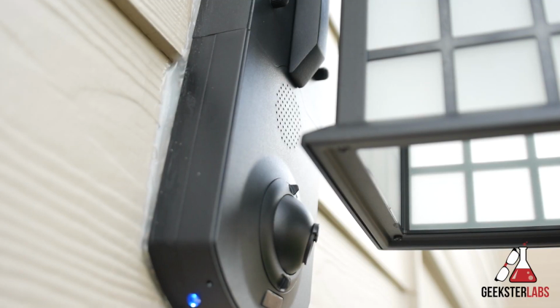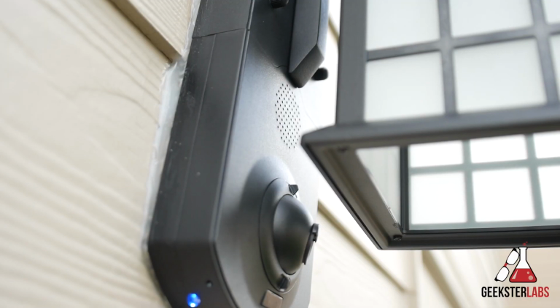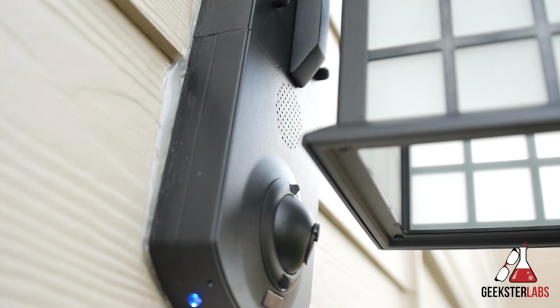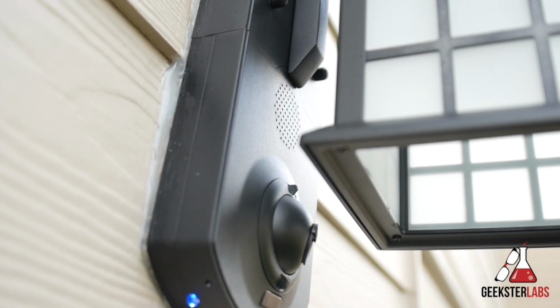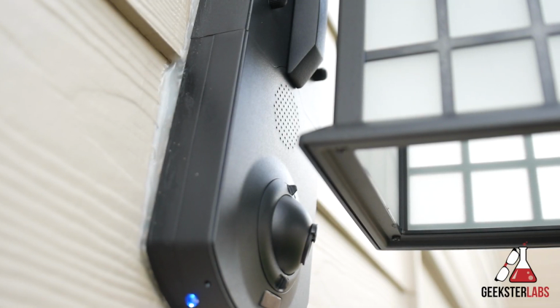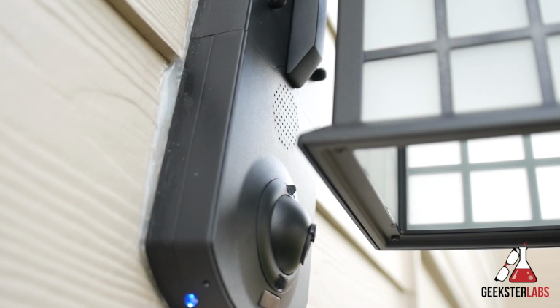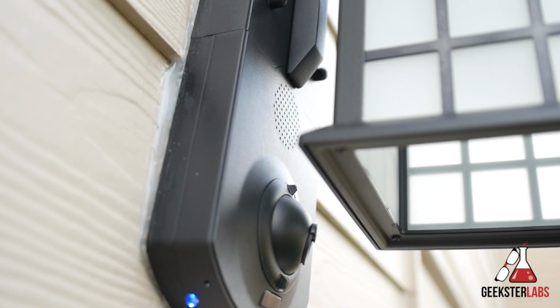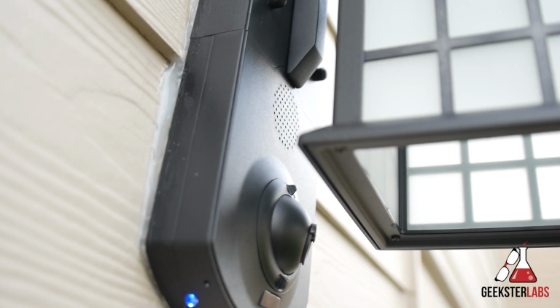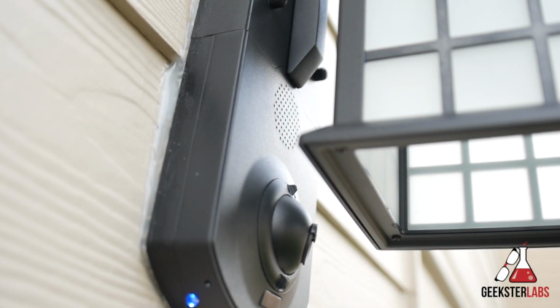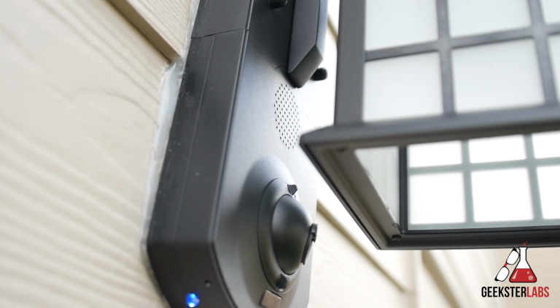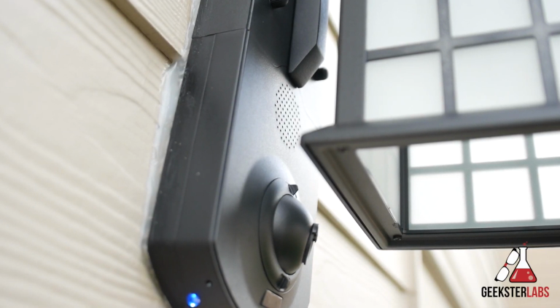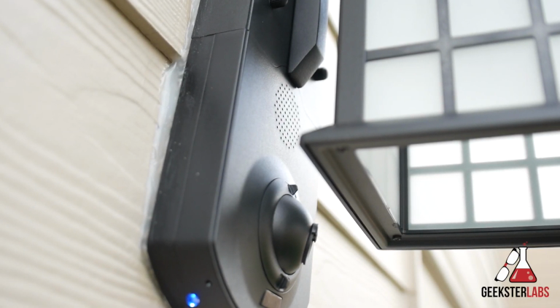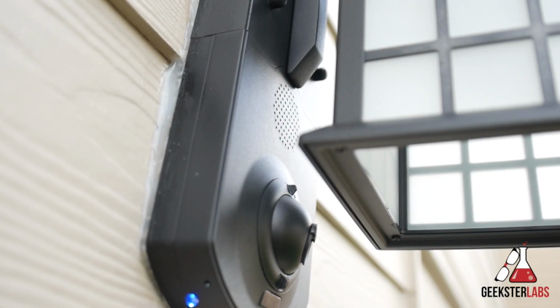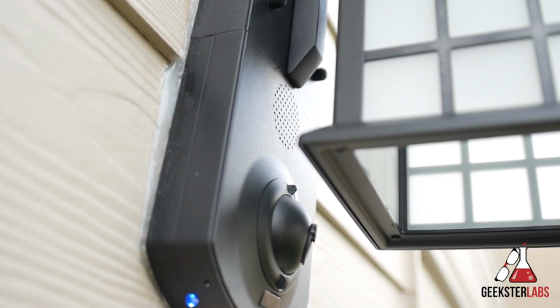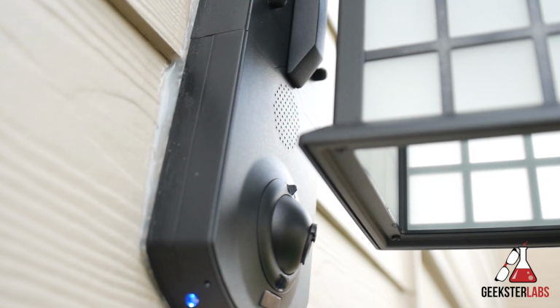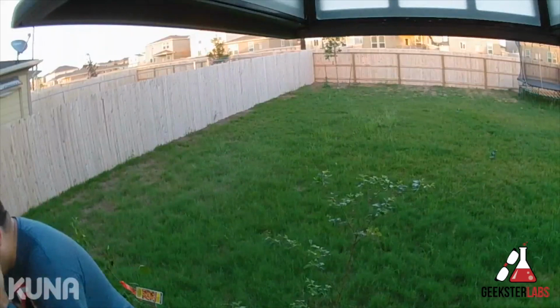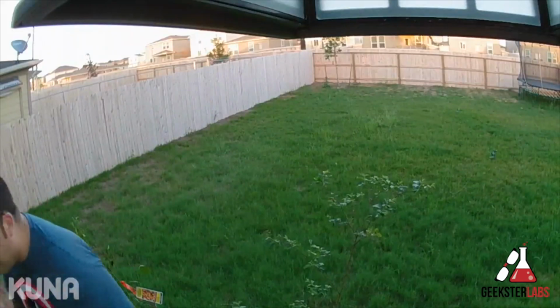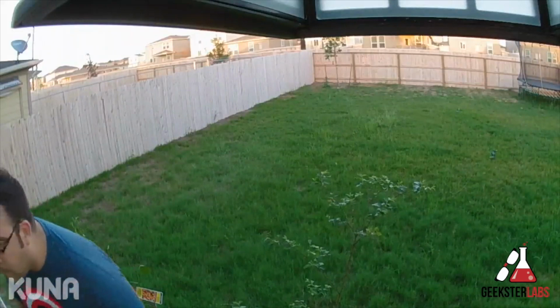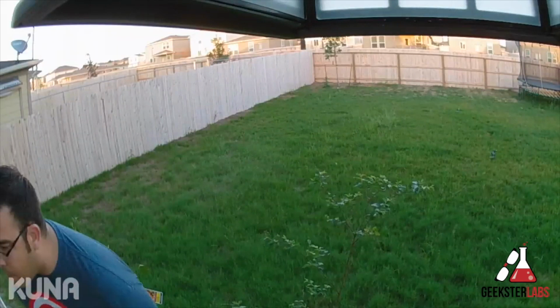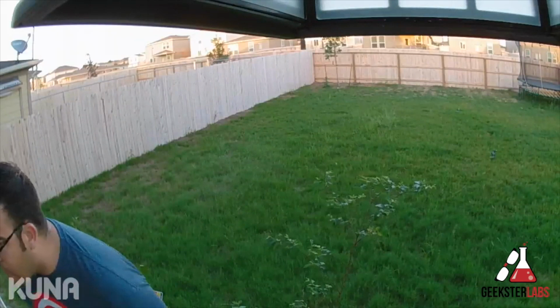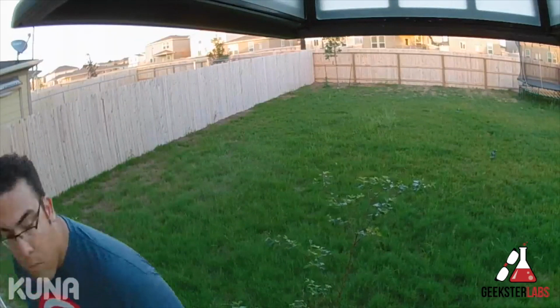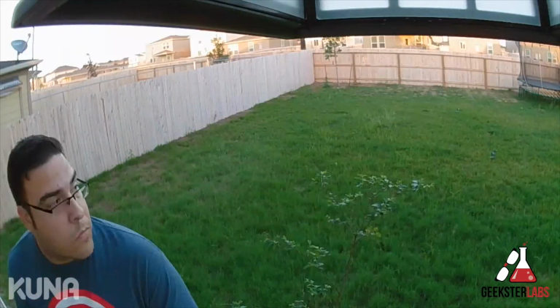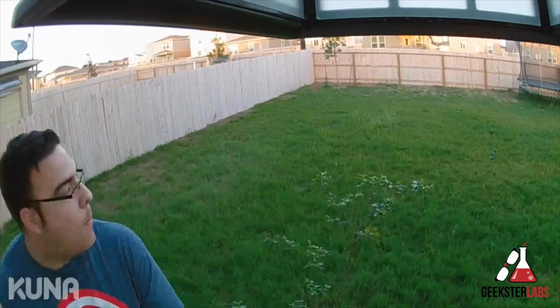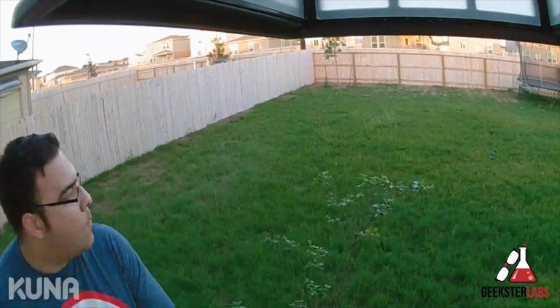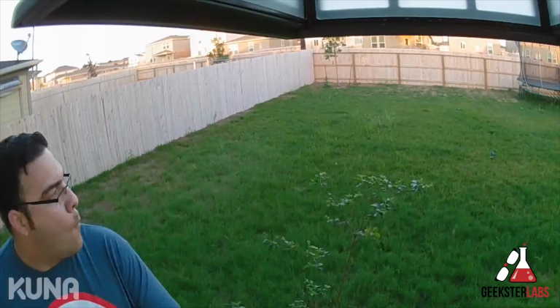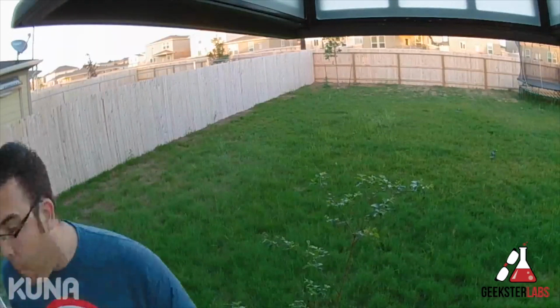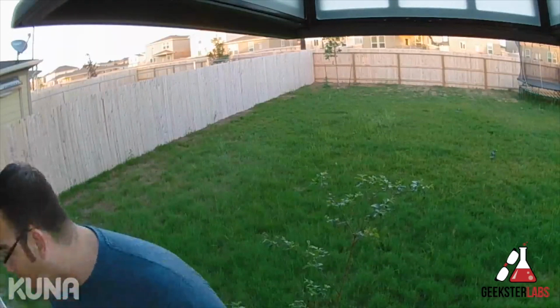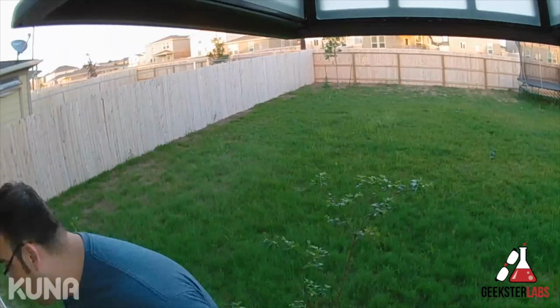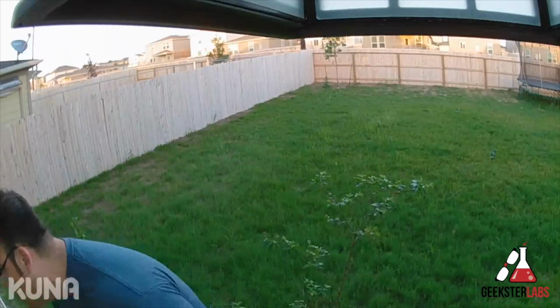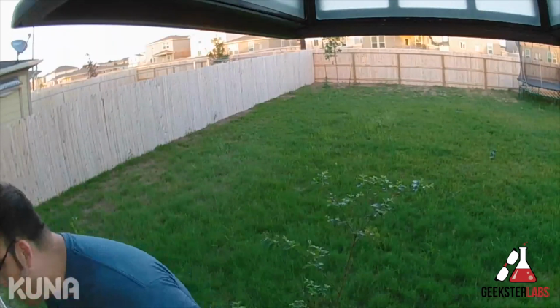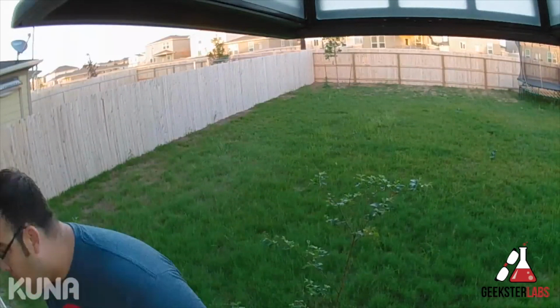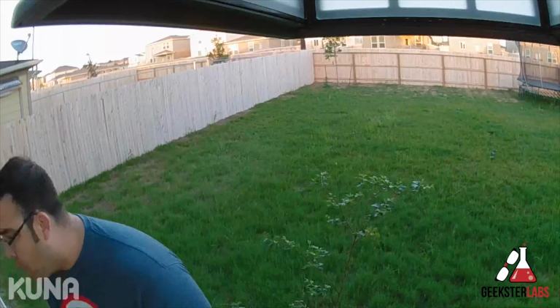It has a two-way intercom so you can hear the person at your door and communicate with them as well. It also features a 100 decibel siren to scare off any peeping toms that might be creeping around your house.